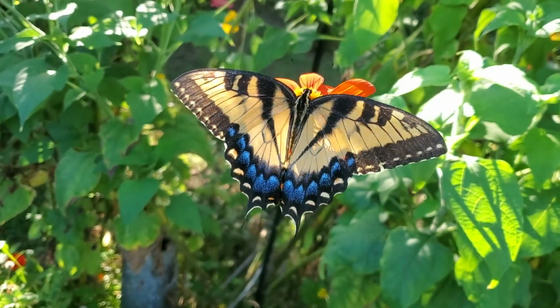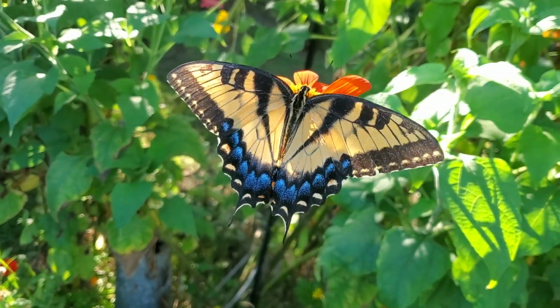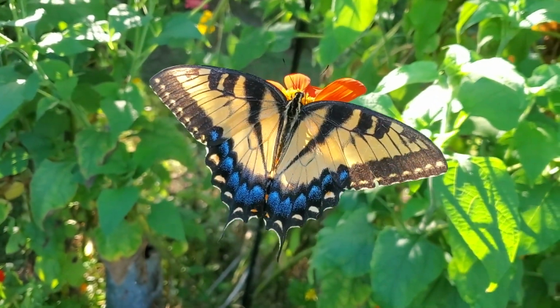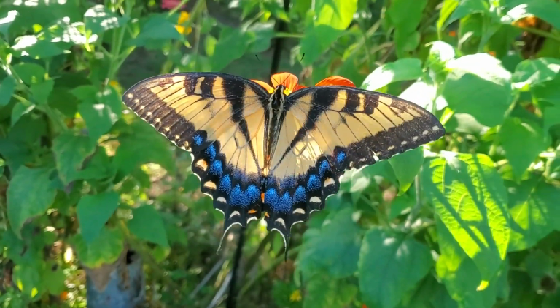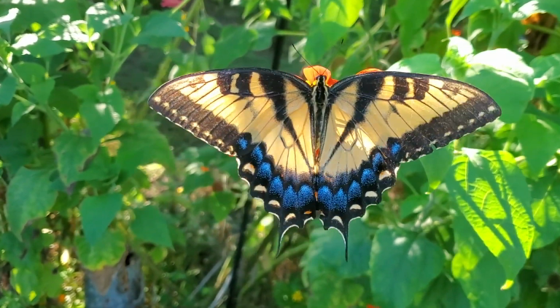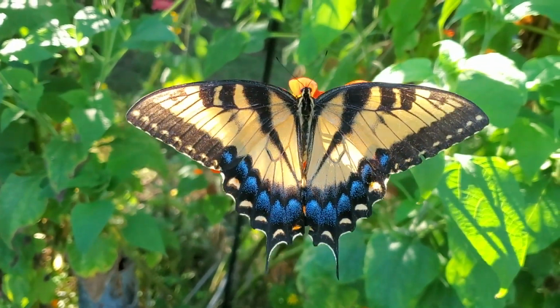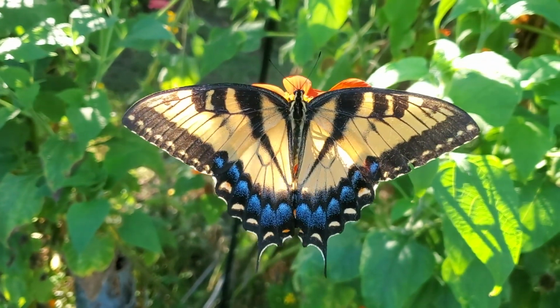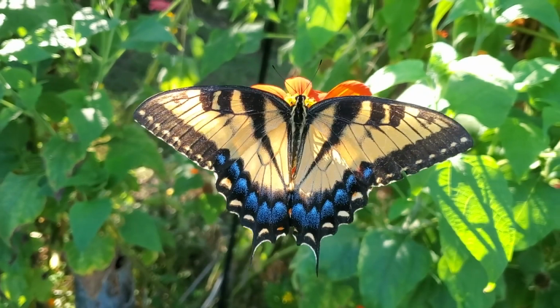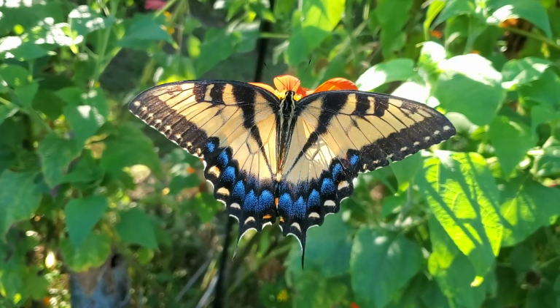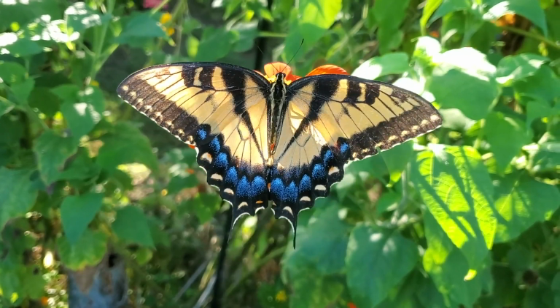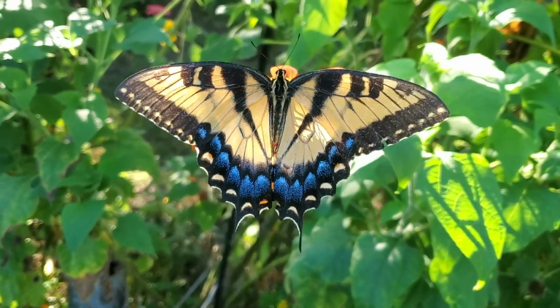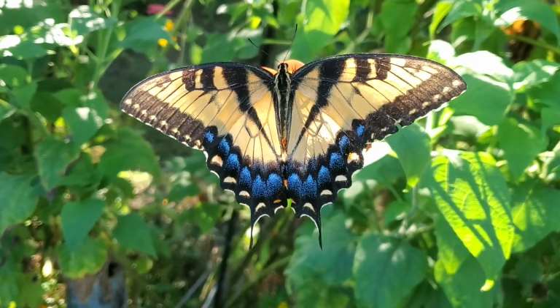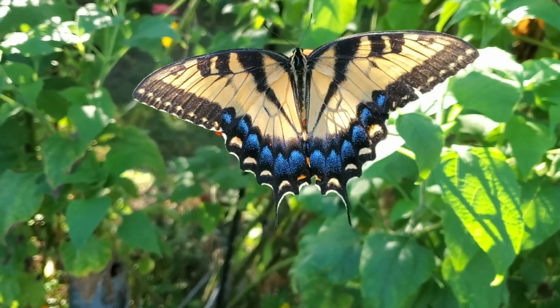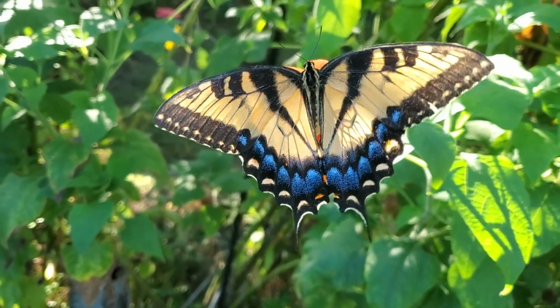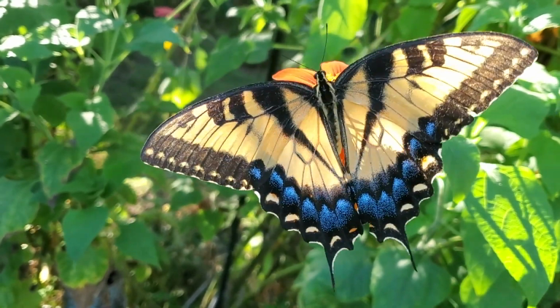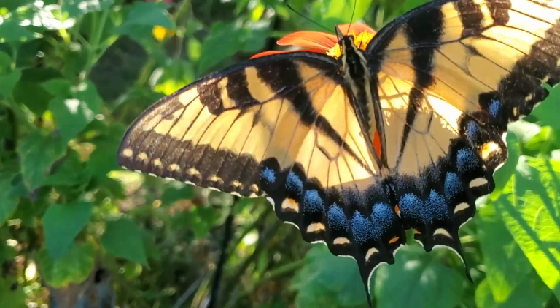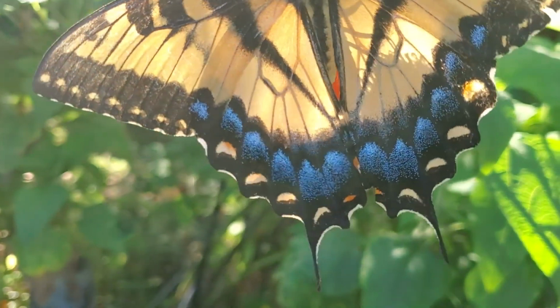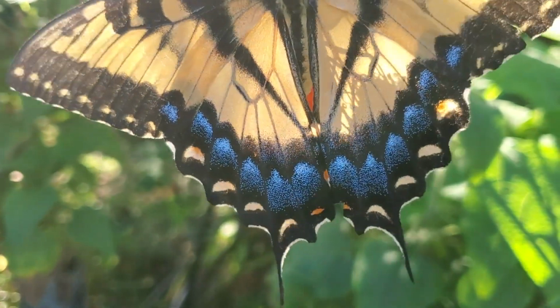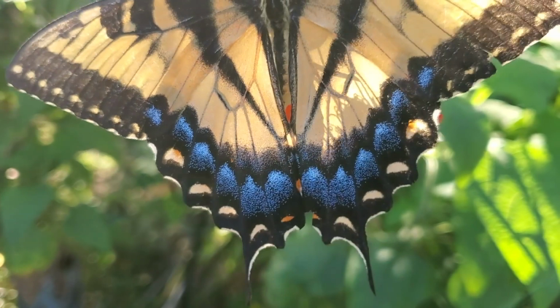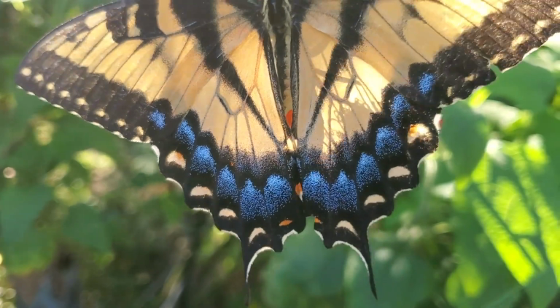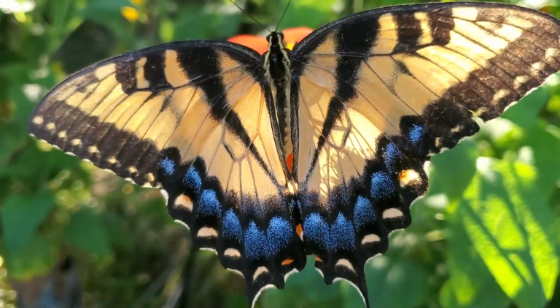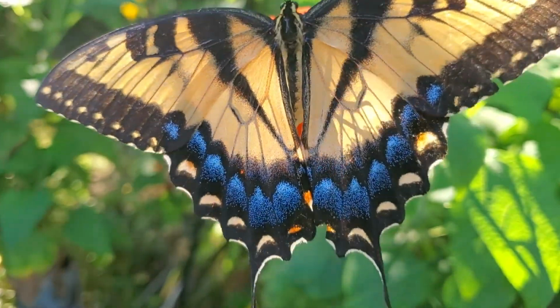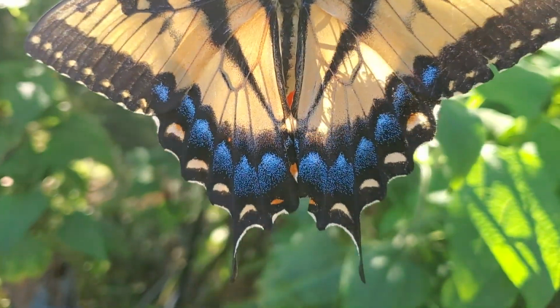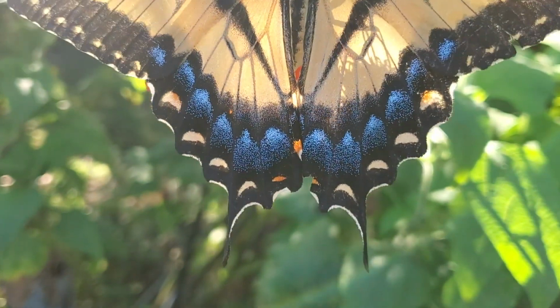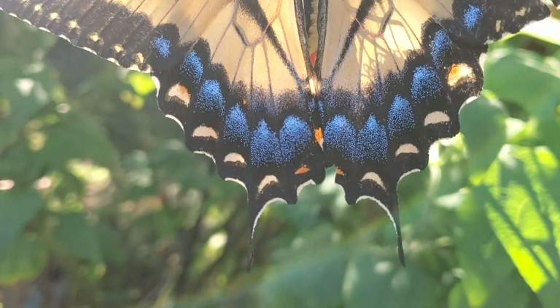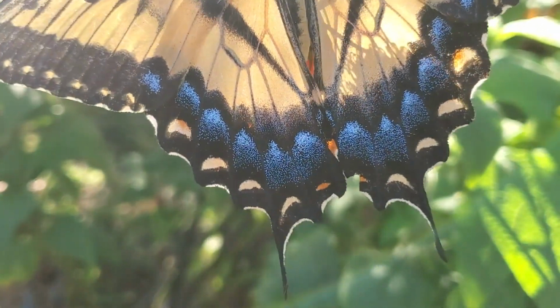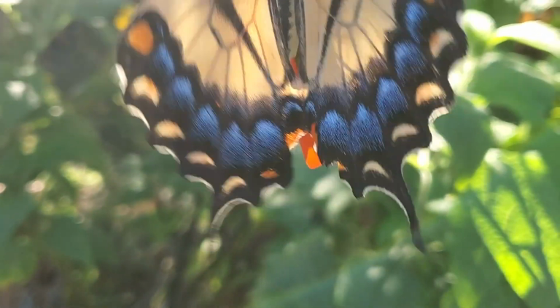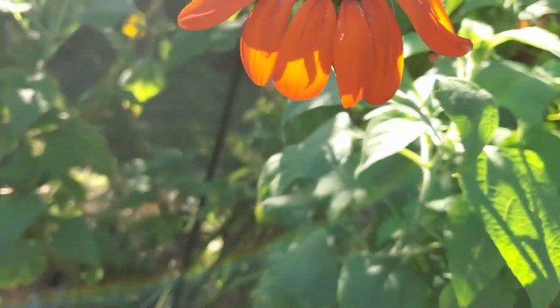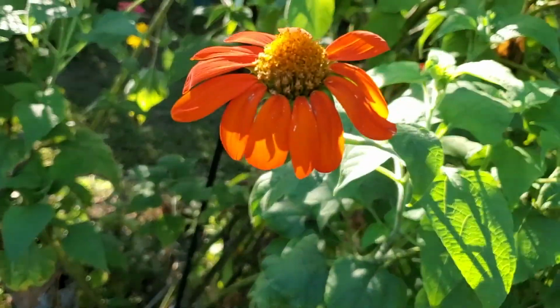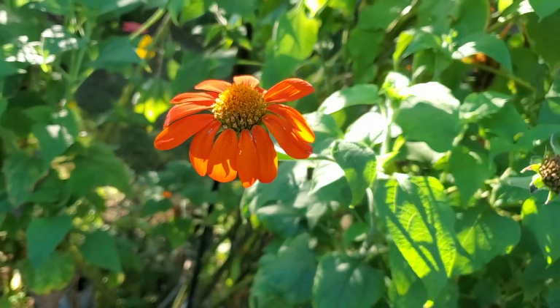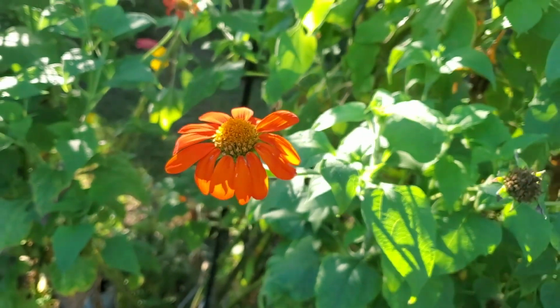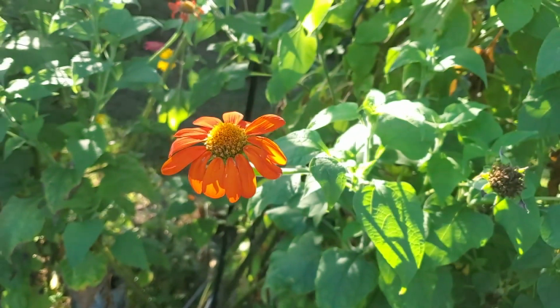Not sure if this is a male or a female but it's definitely the lighter phase and boy they are beautiful butterflies. Look at that yellow on the wing and then this beautiful turquoise blue on the lower part of the wing. Guess he's gone.